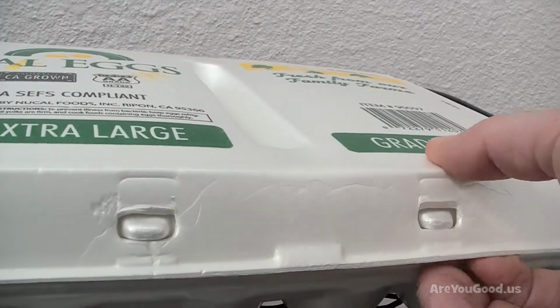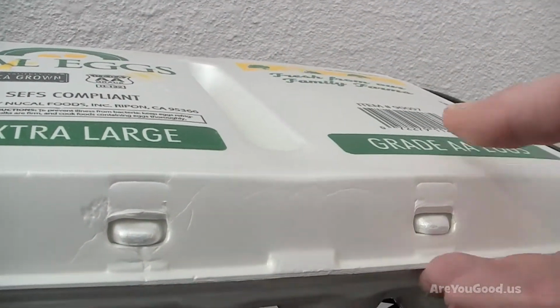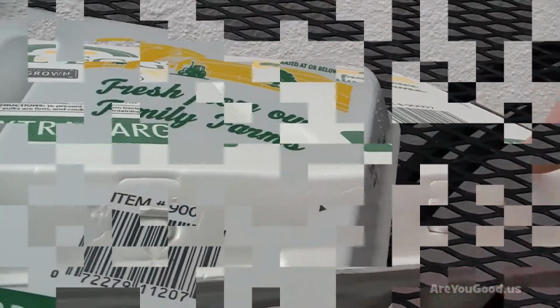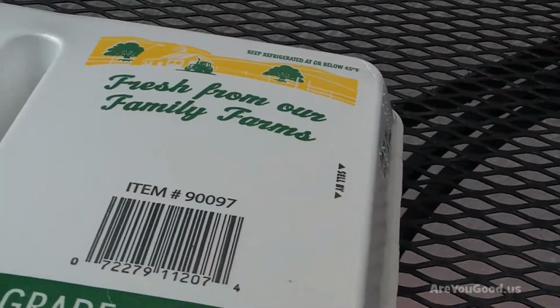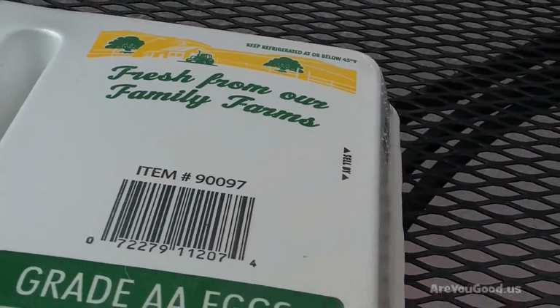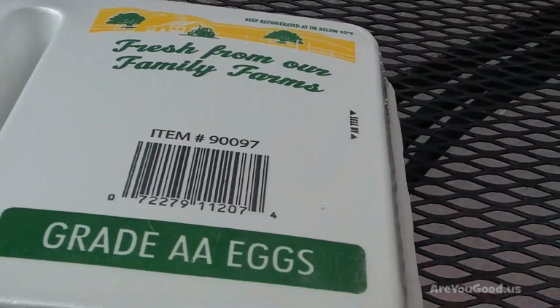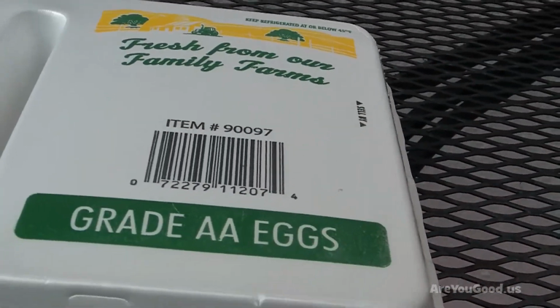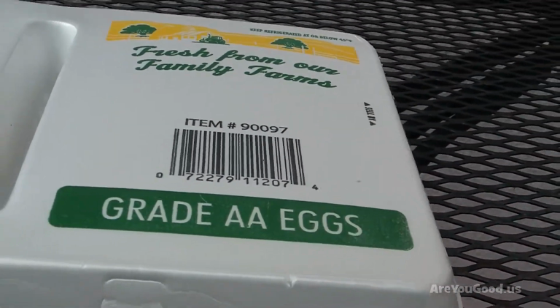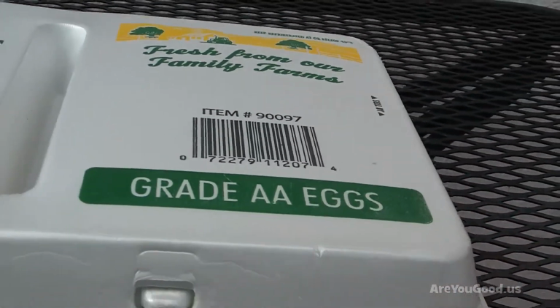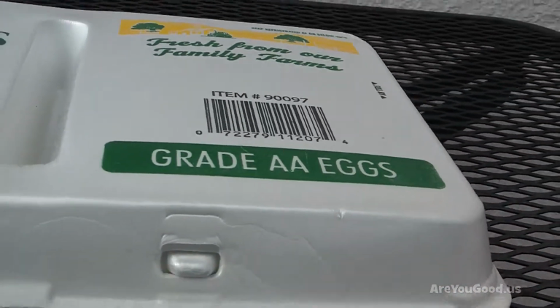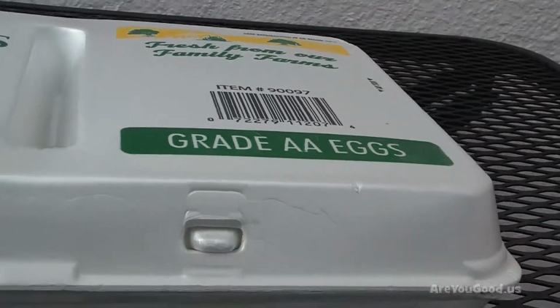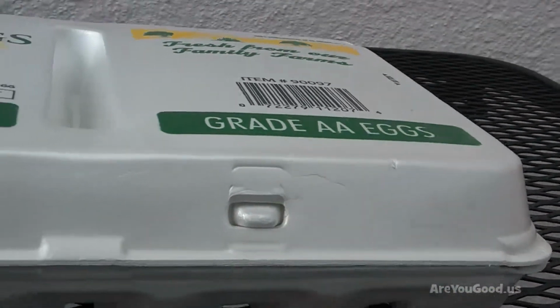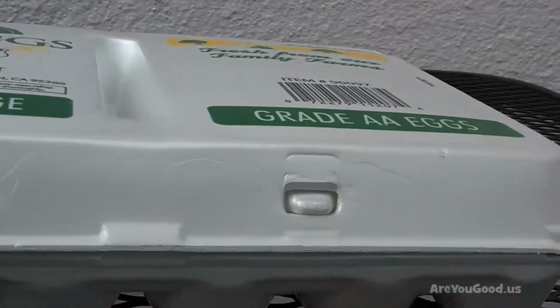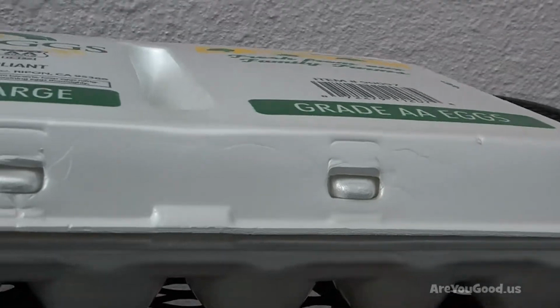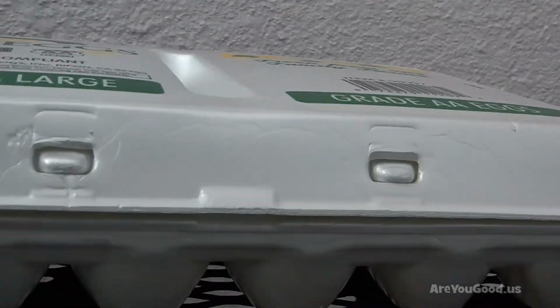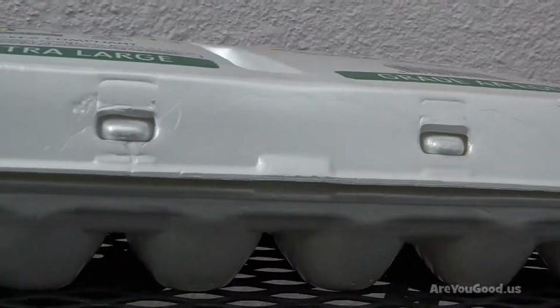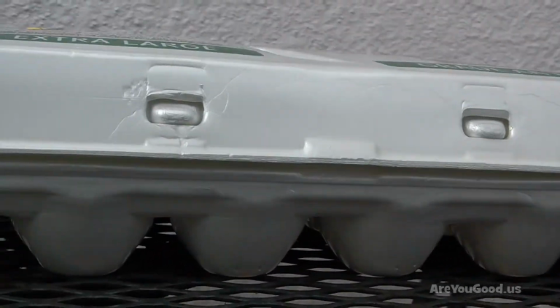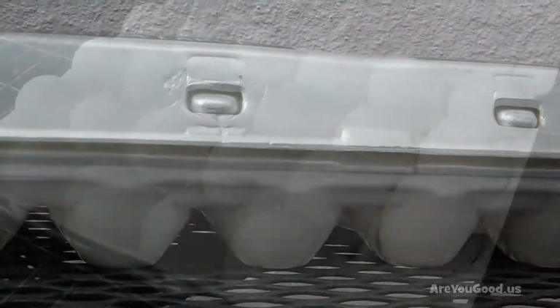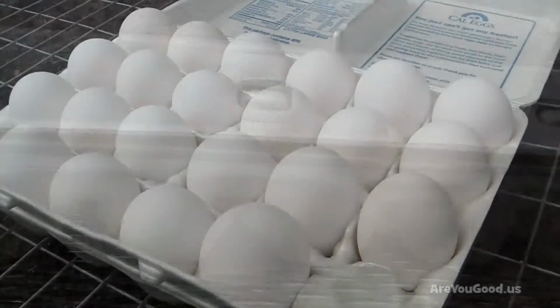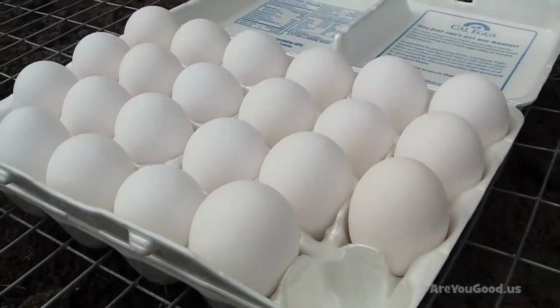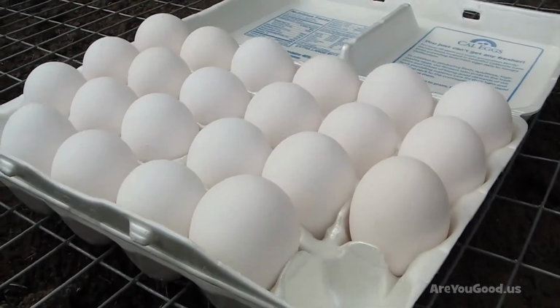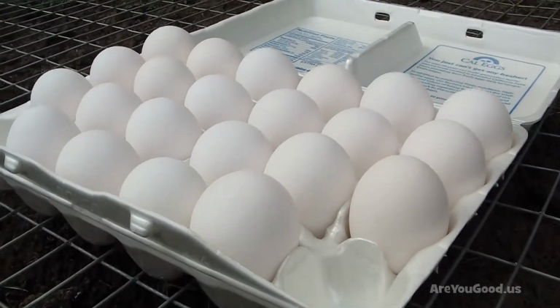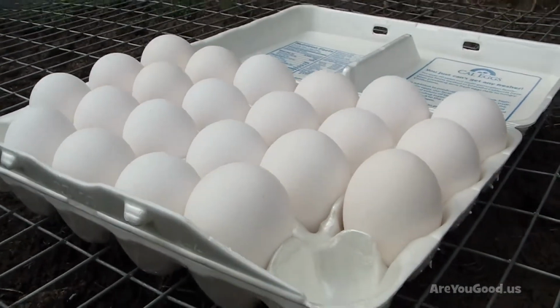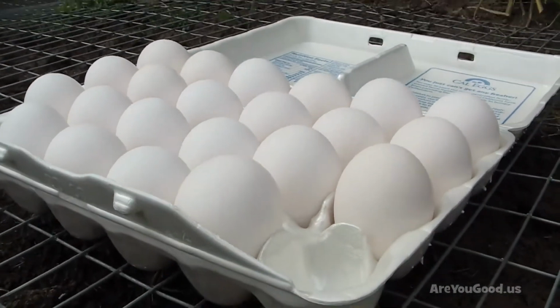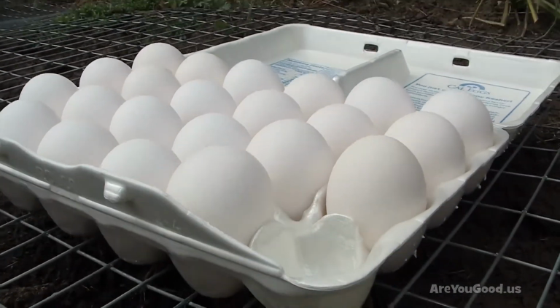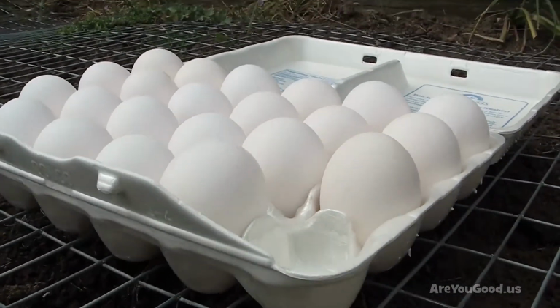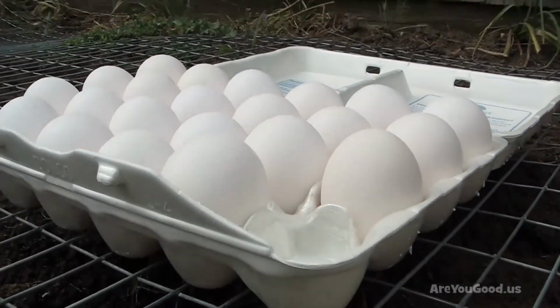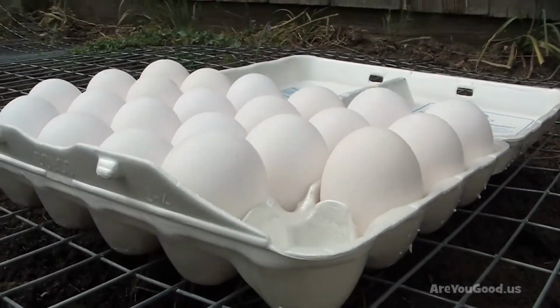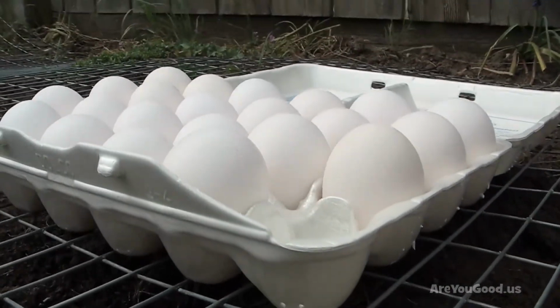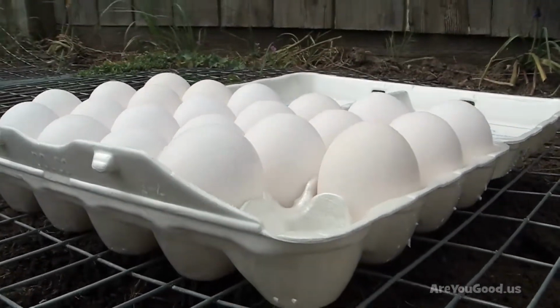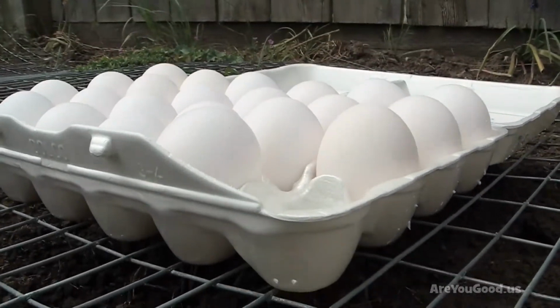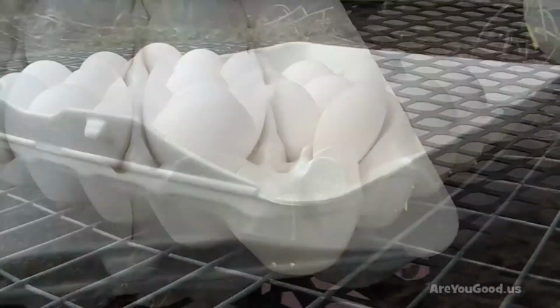The eggs in the carton can be transported. When in transit, the egg carton helps to protect eggs from breakage.